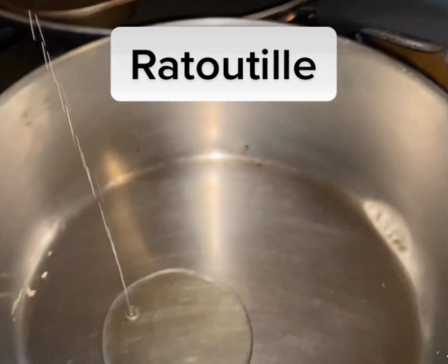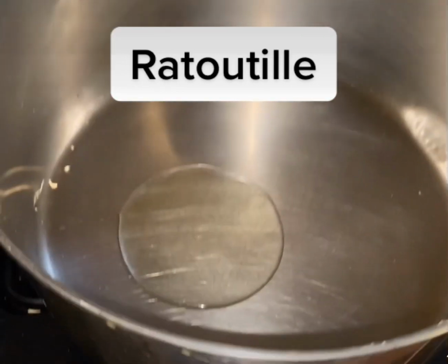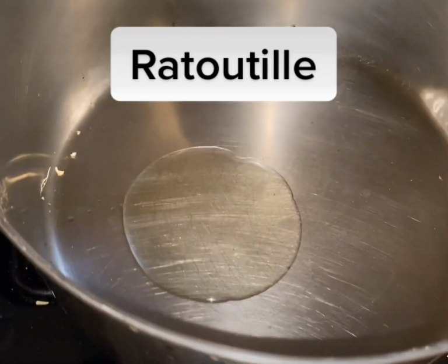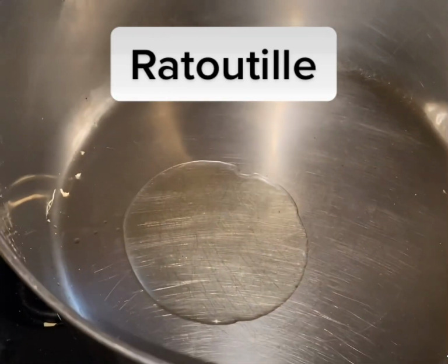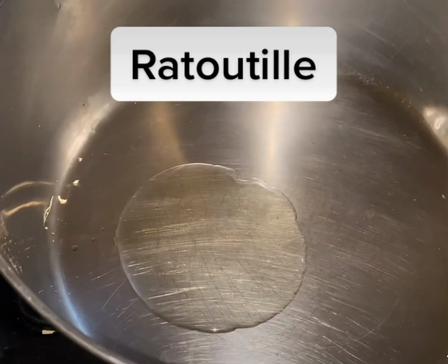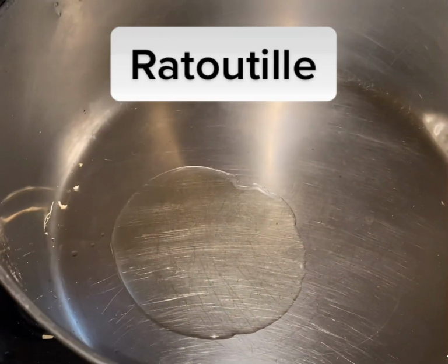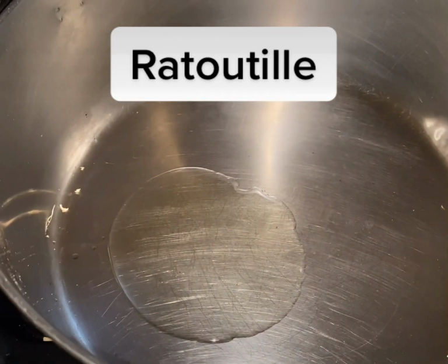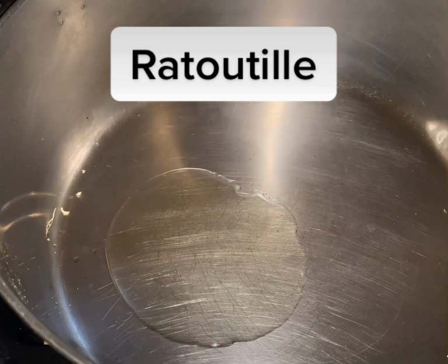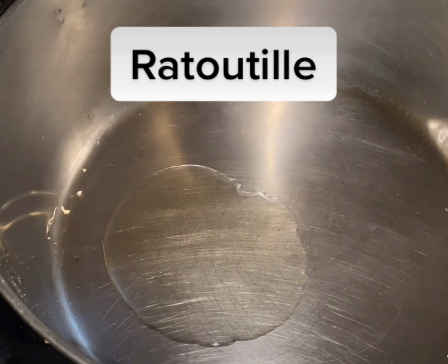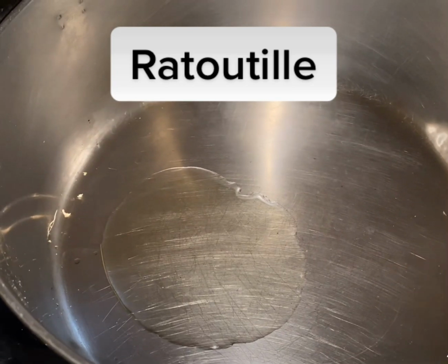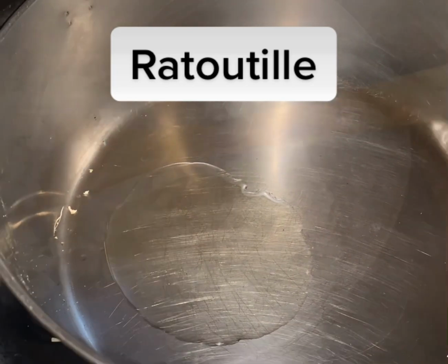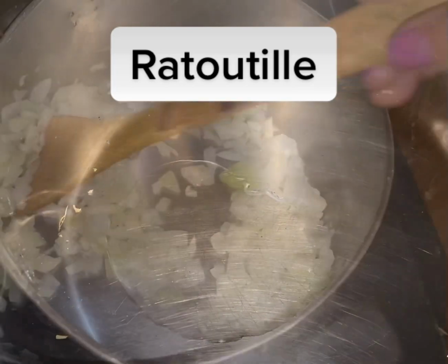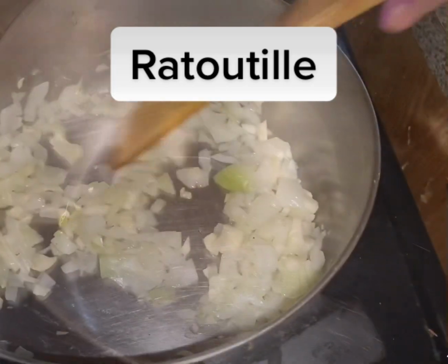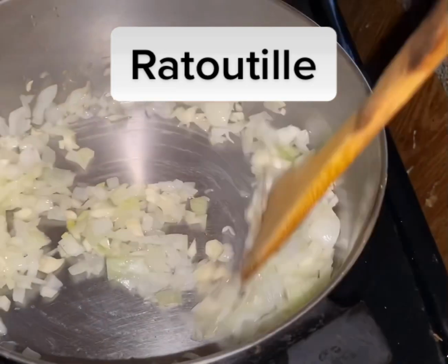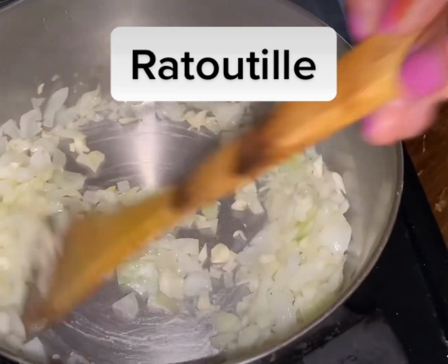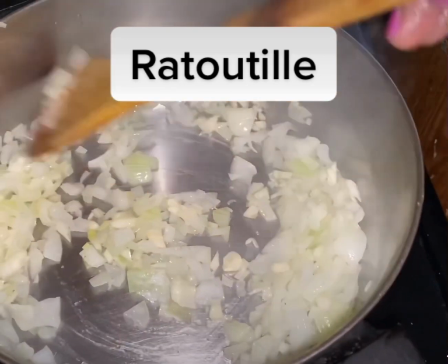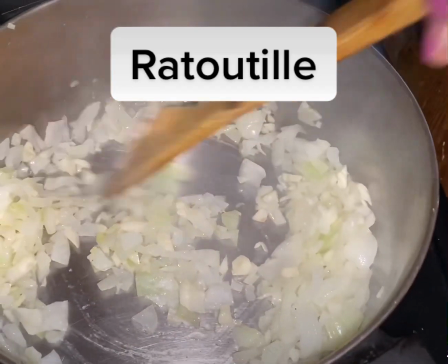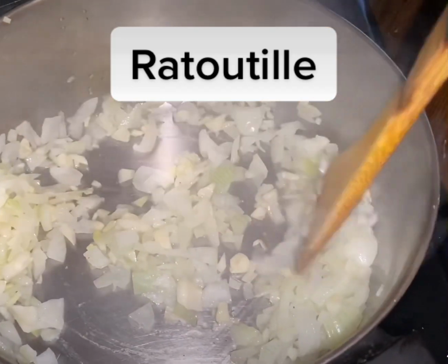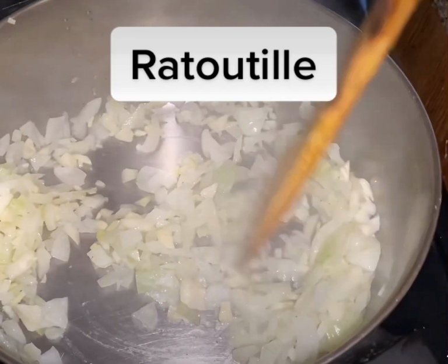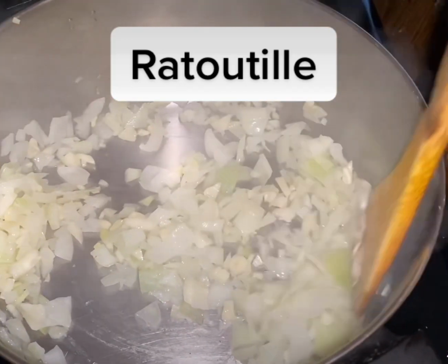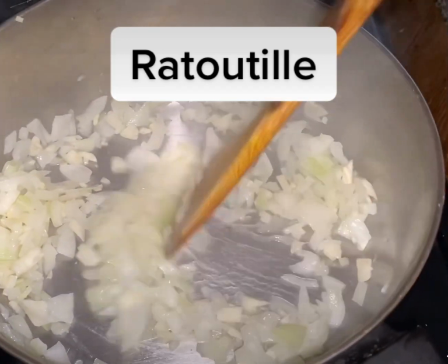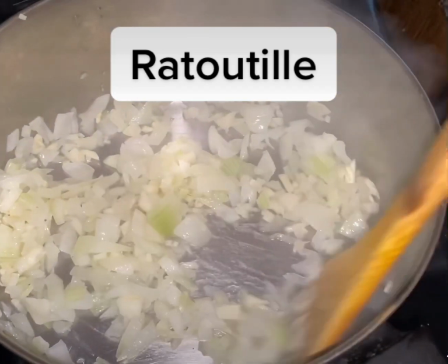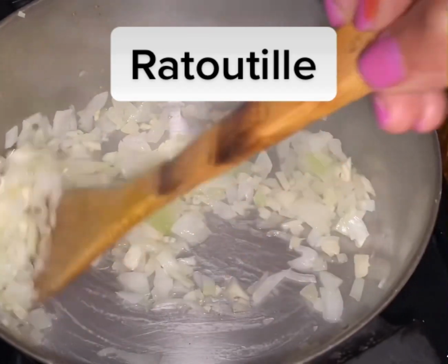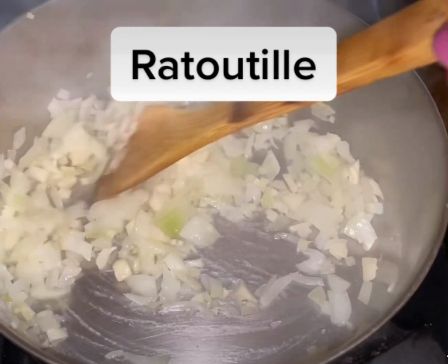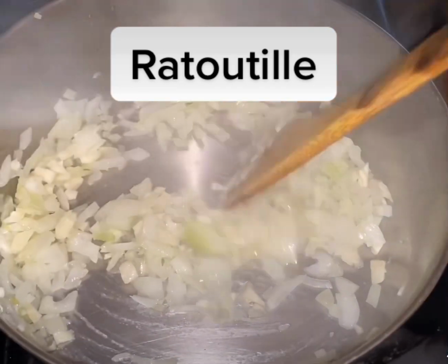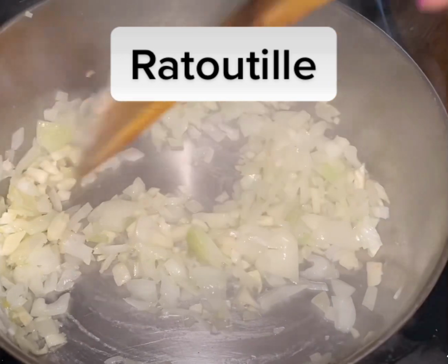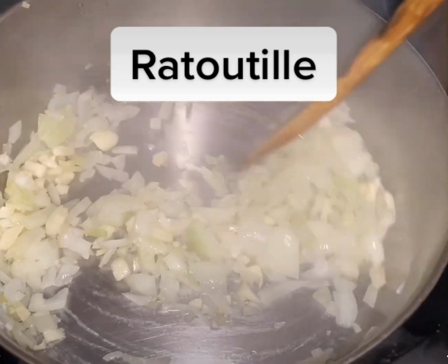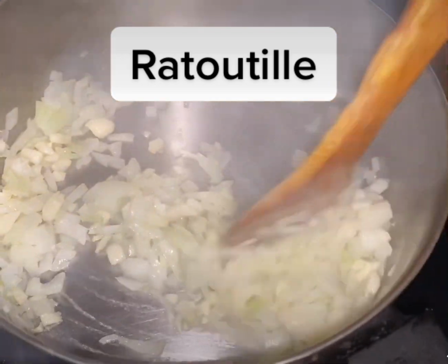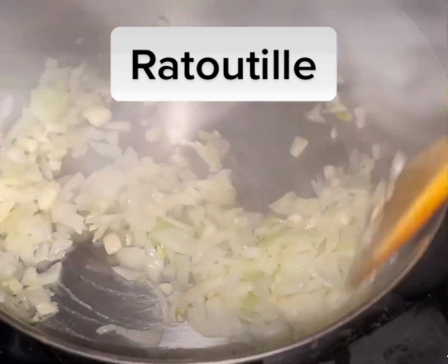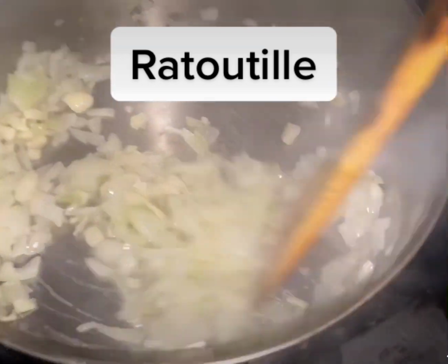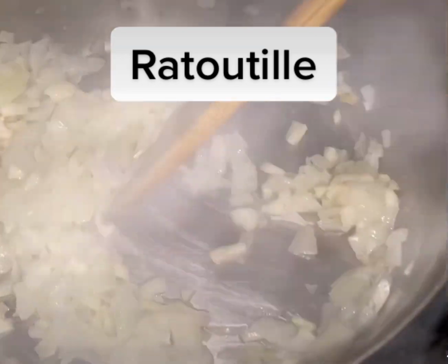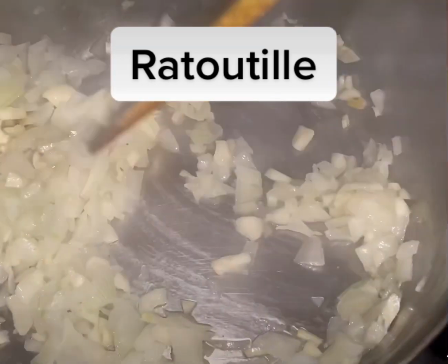You add olive oil to a pot, chop up some garlic and onion, and sauté in the pan until it's caramelized.